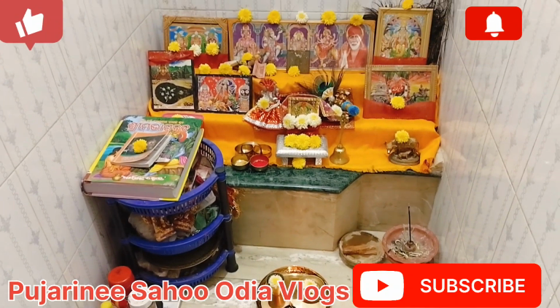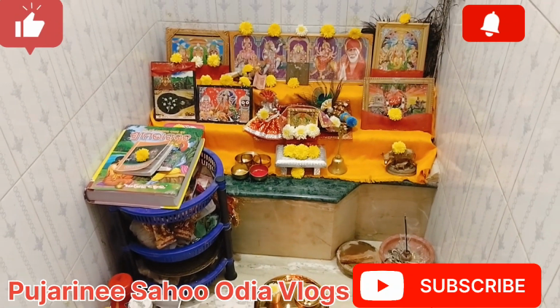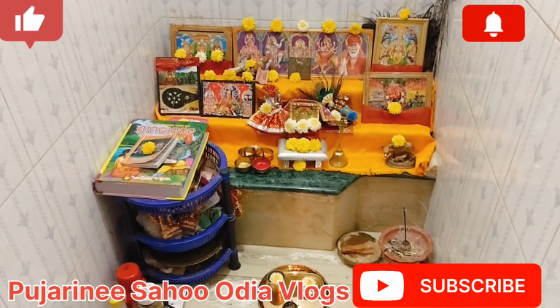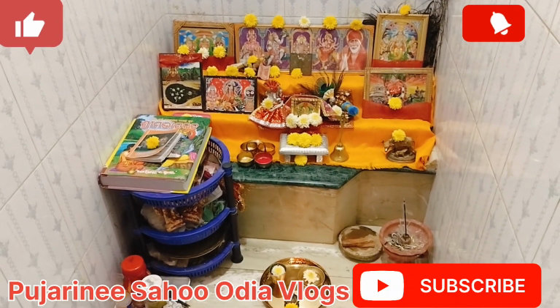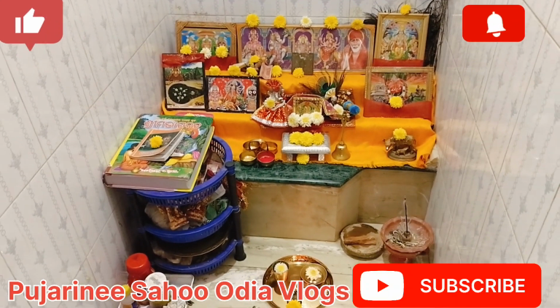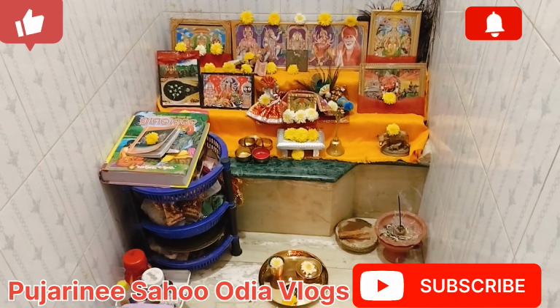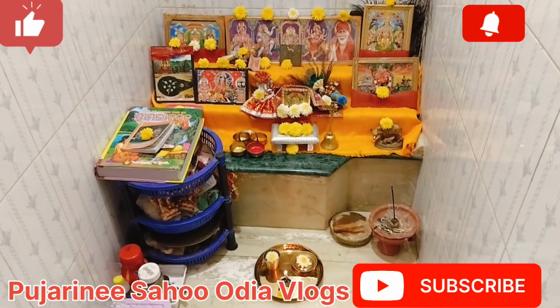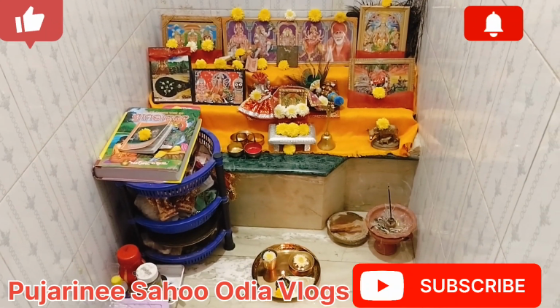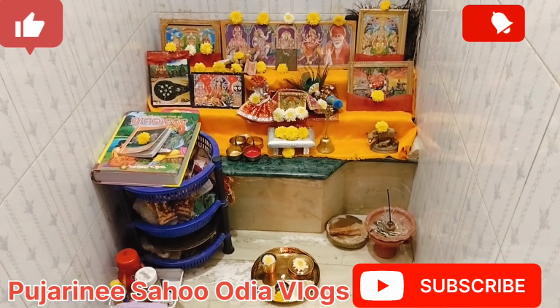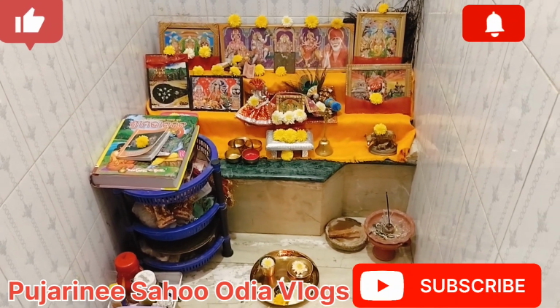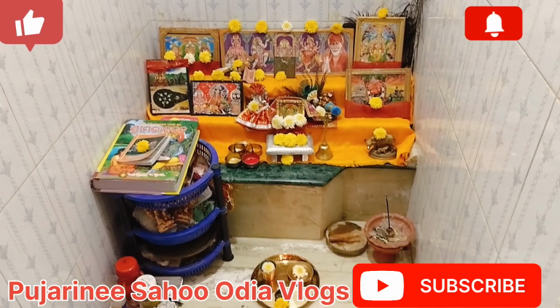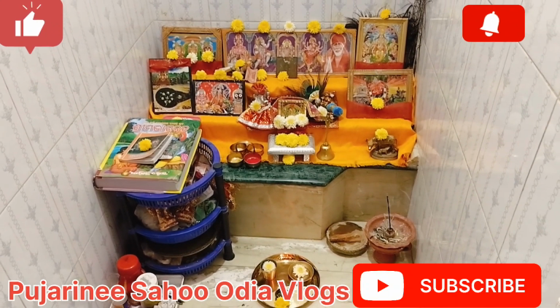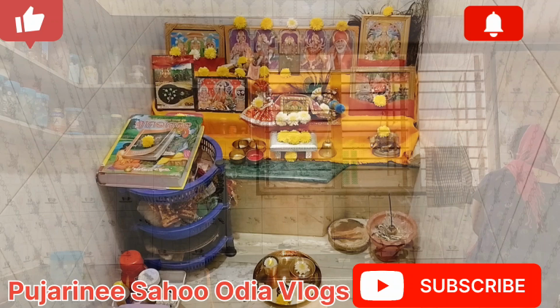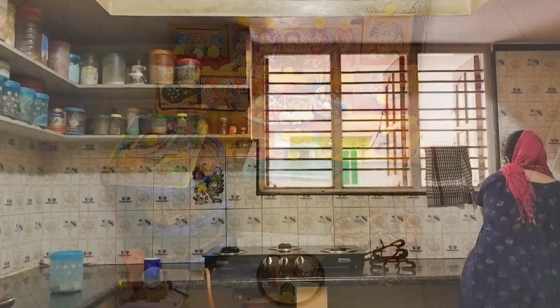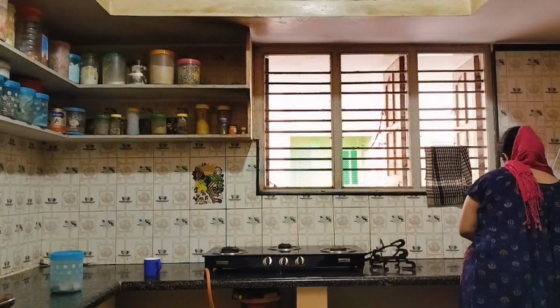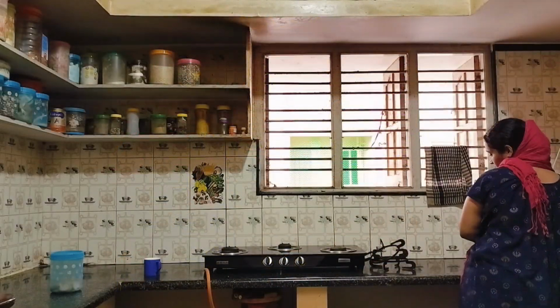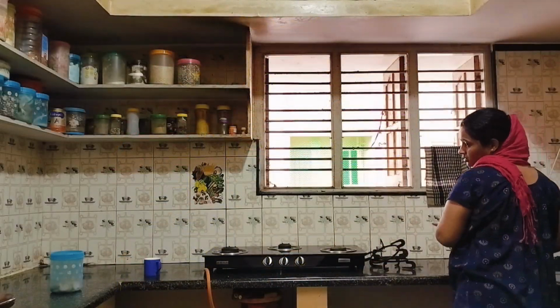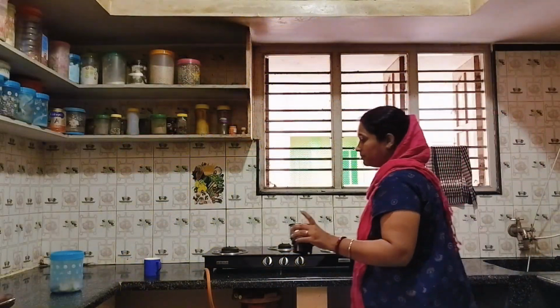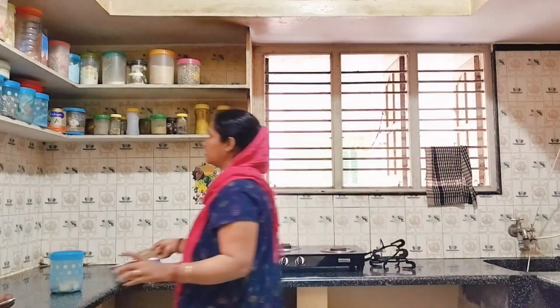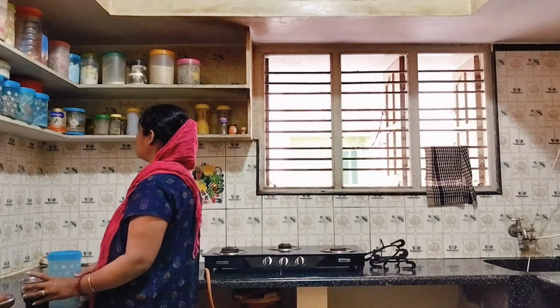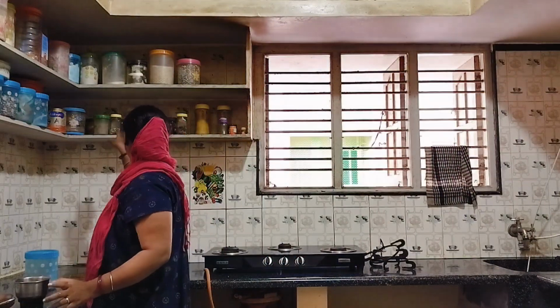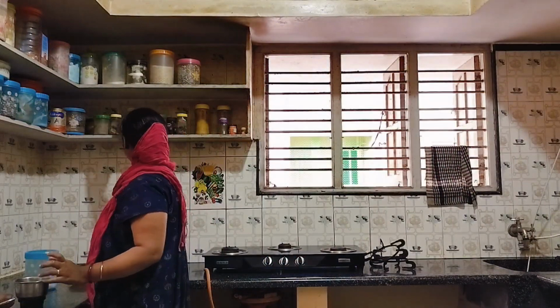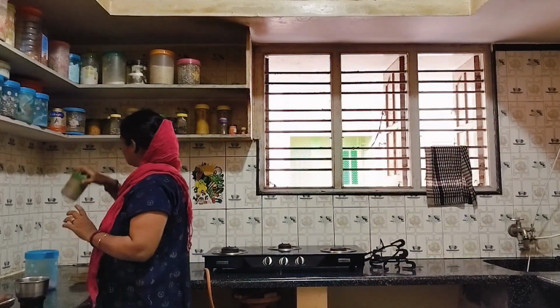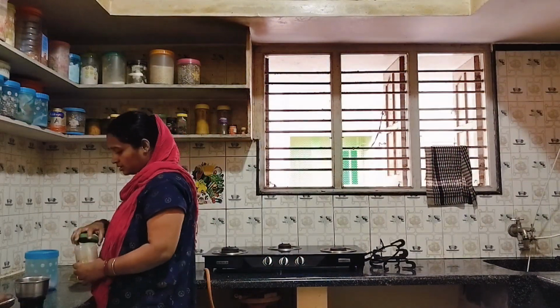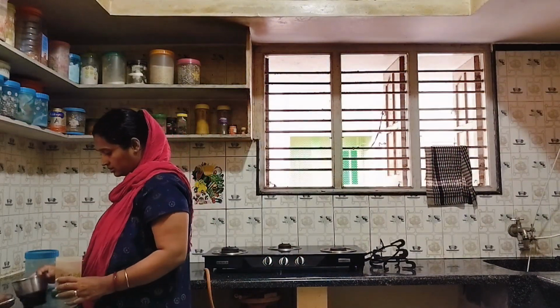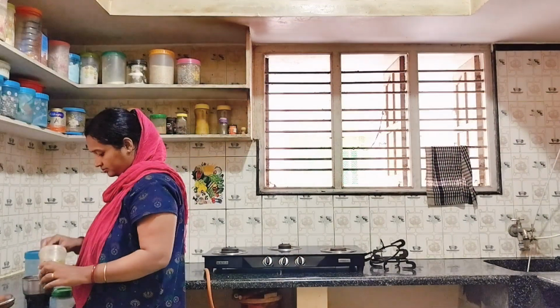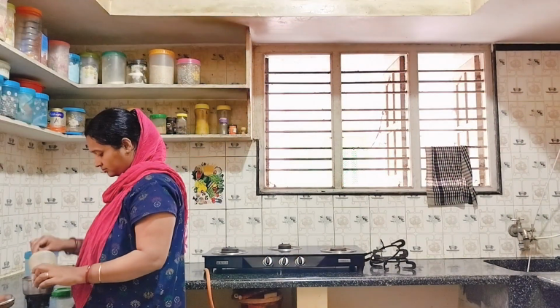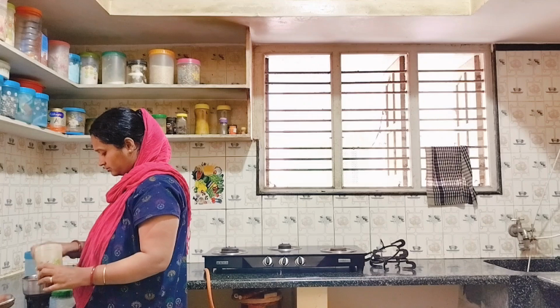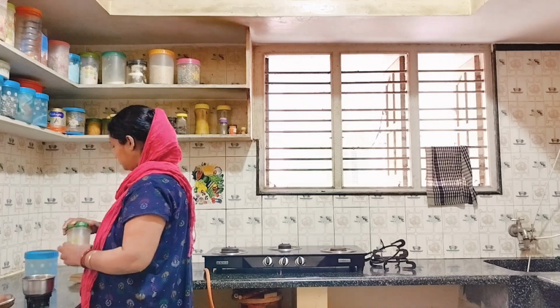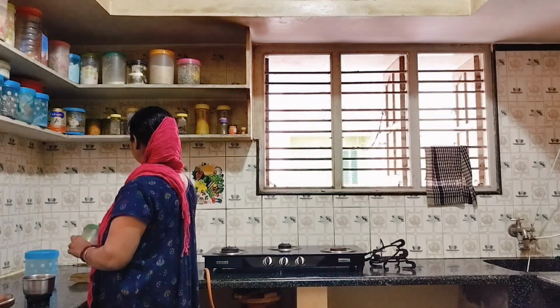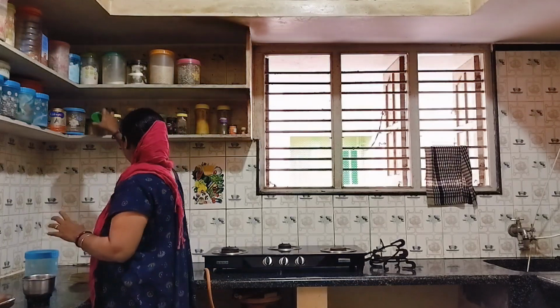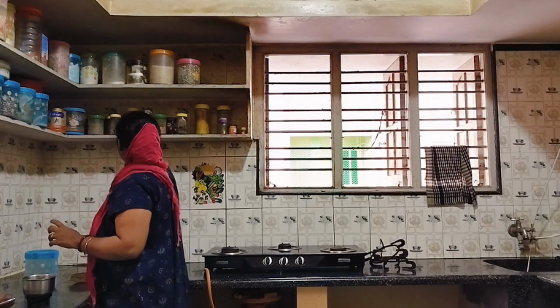Good morning! We are talking about some of the things we have talked about. We will start a little bit of the vlog and we will eat breakfast and lunch.